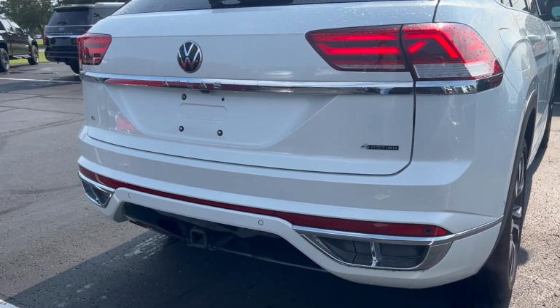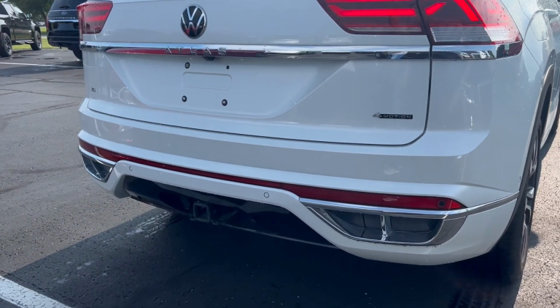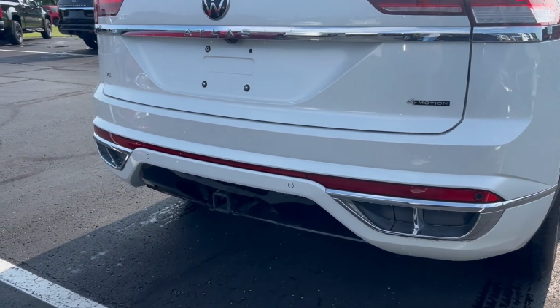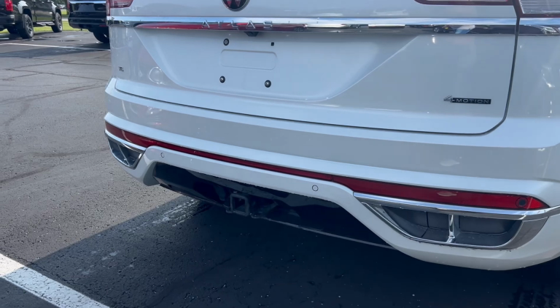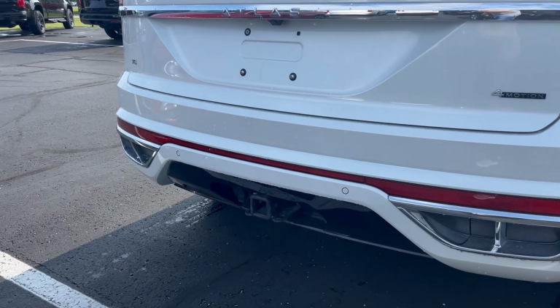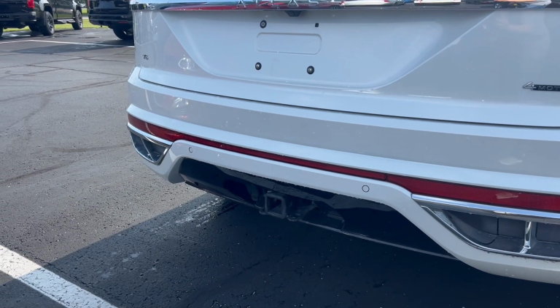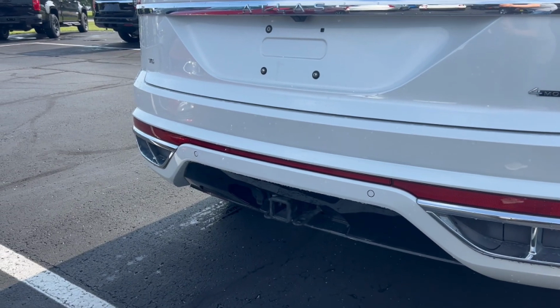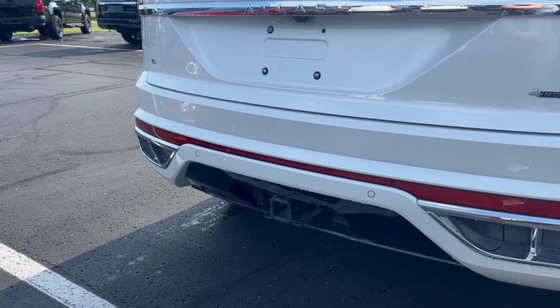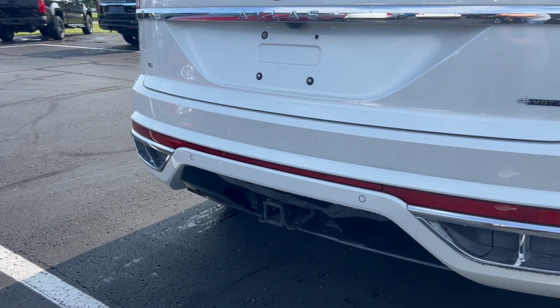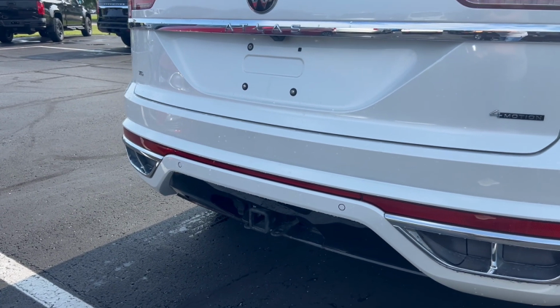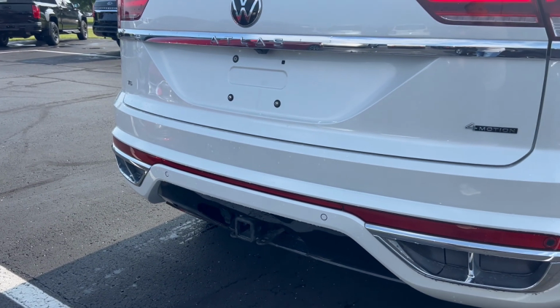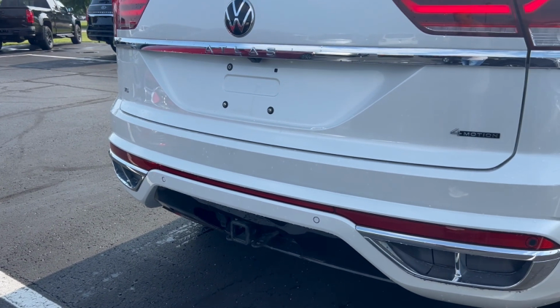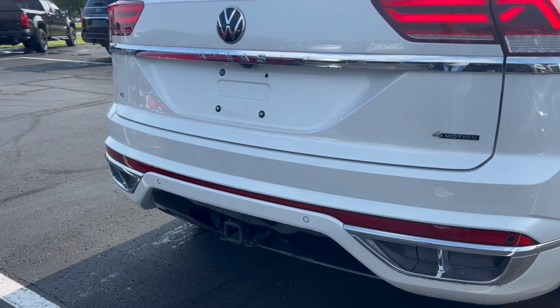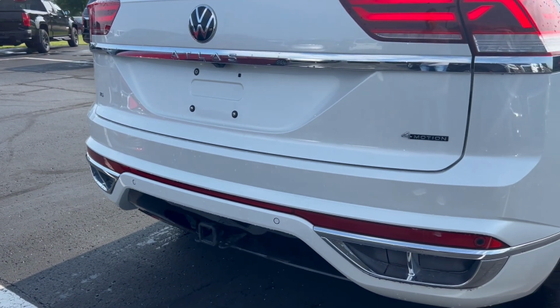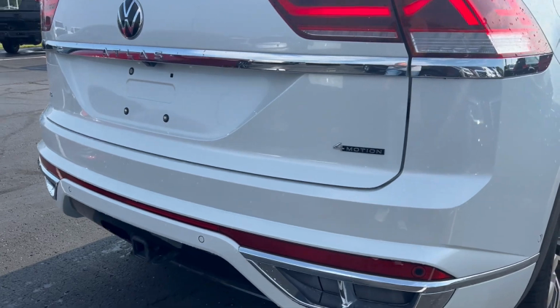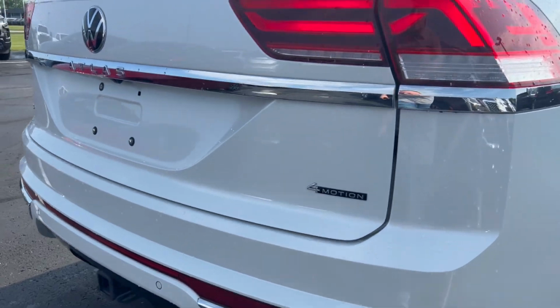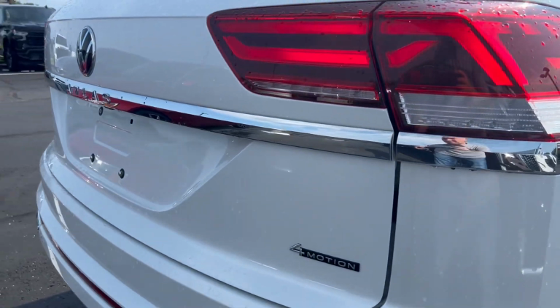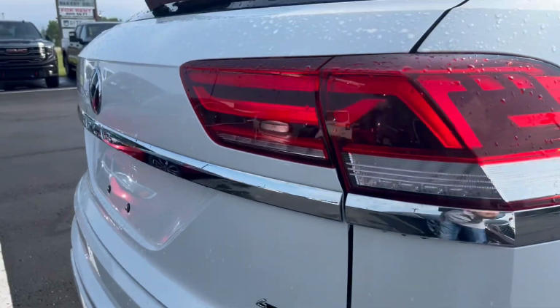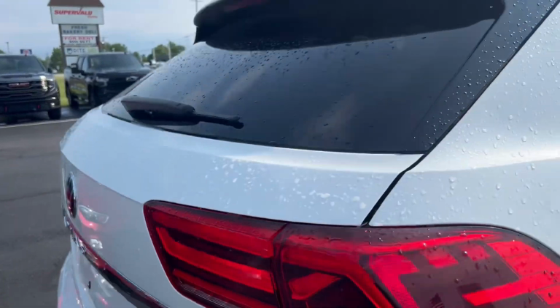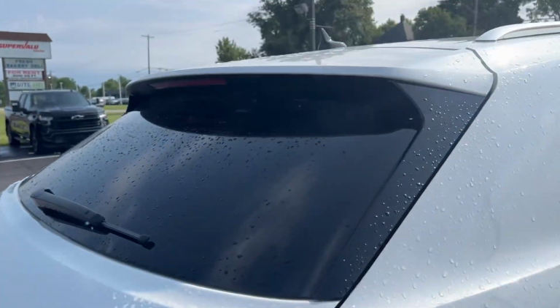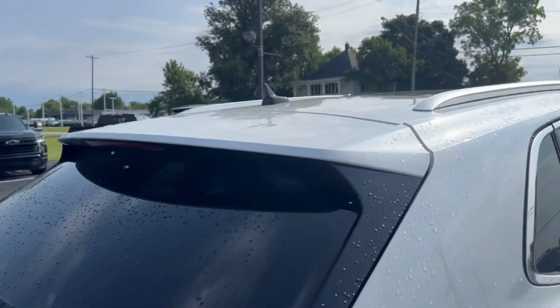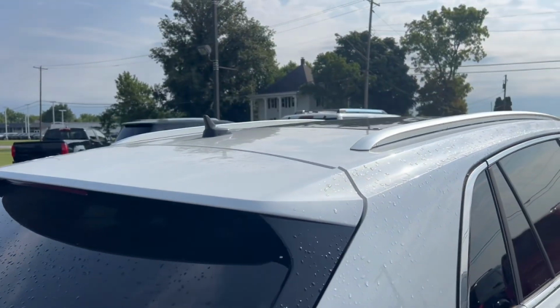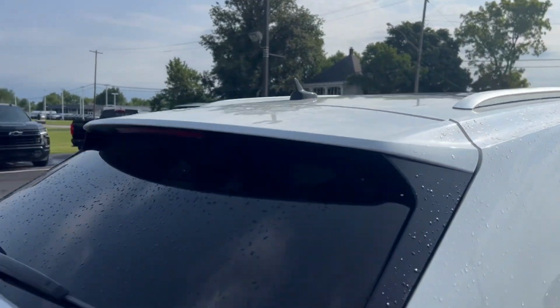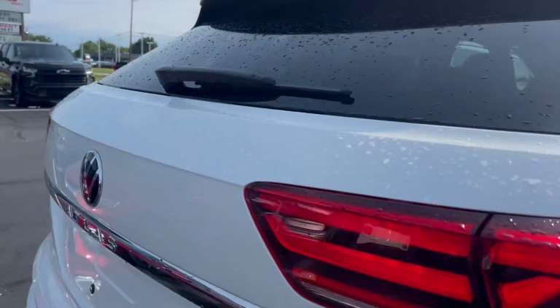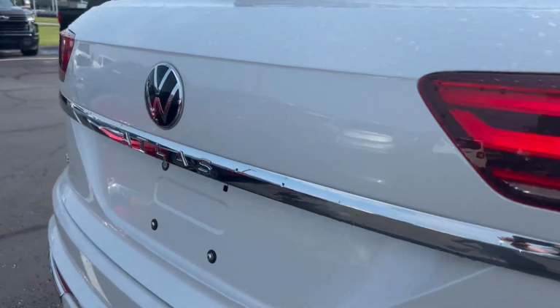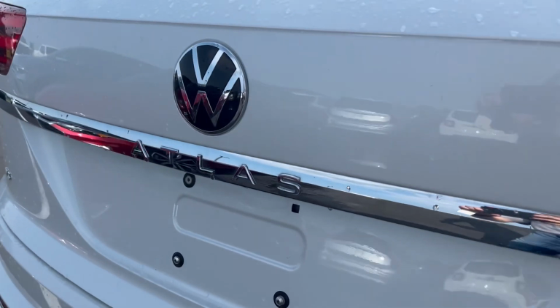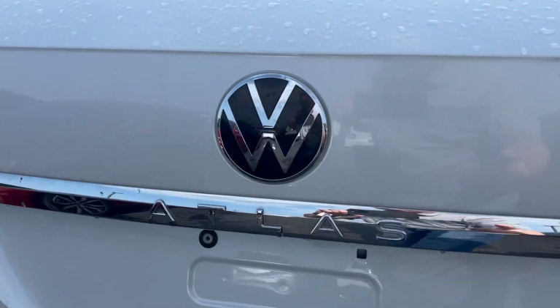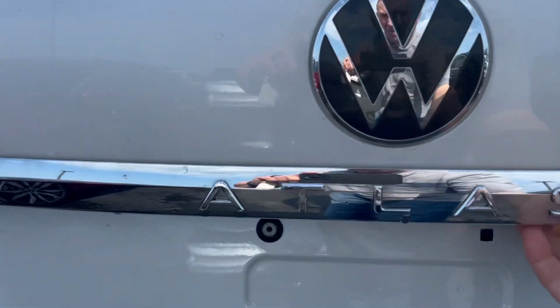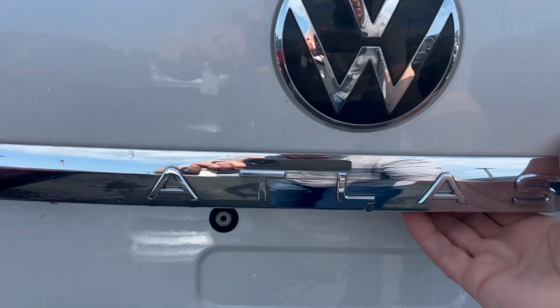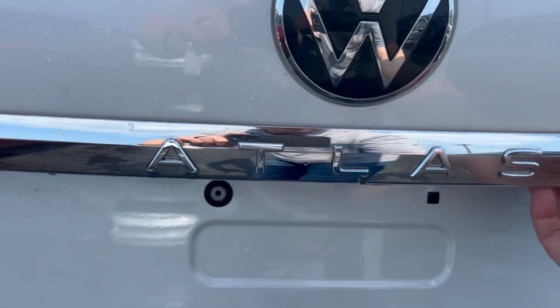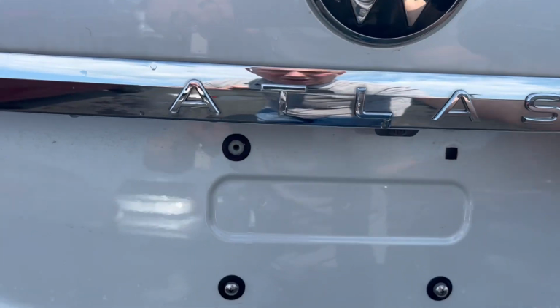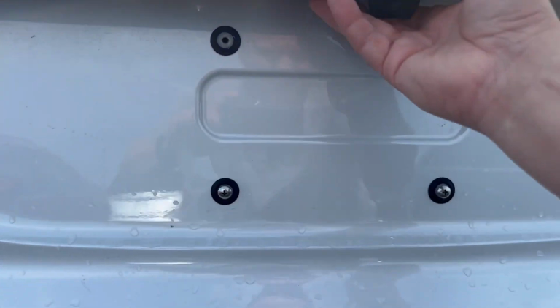In the back here, you can see it does have the hitch. Raising that power liftgate.